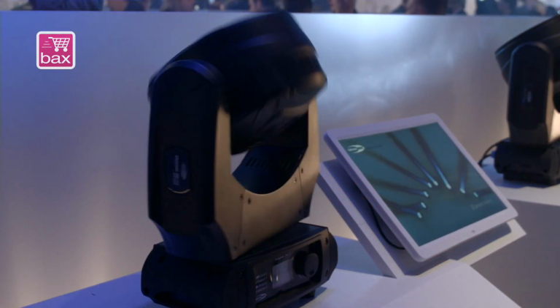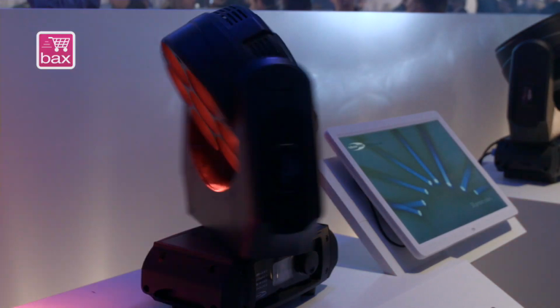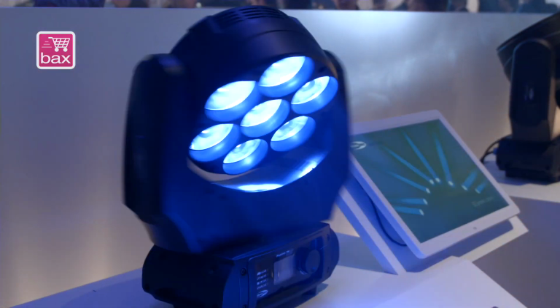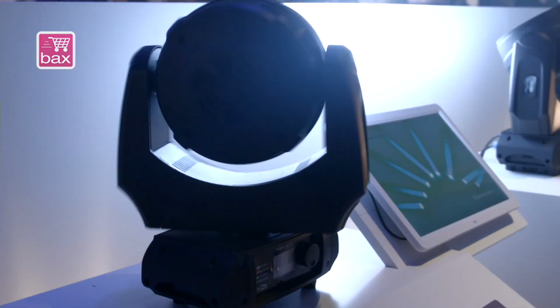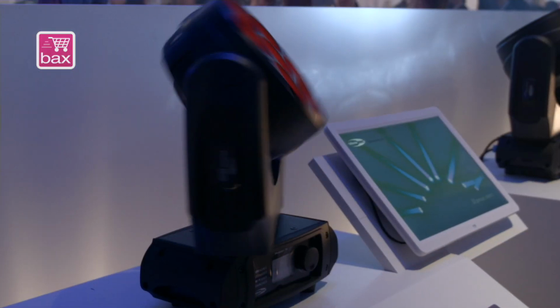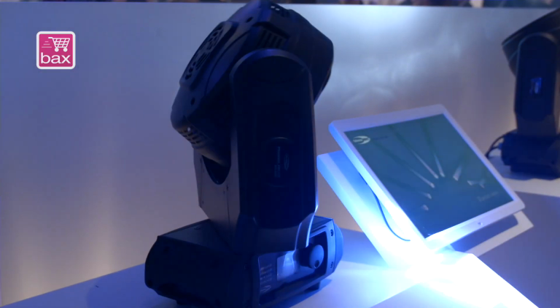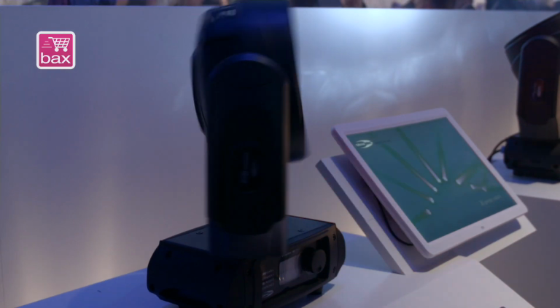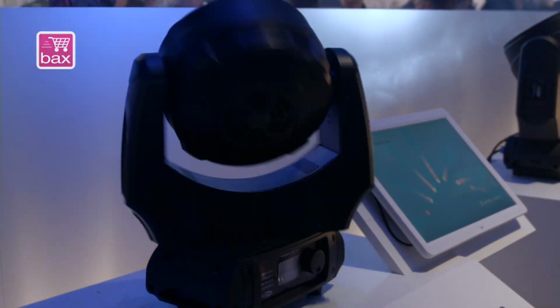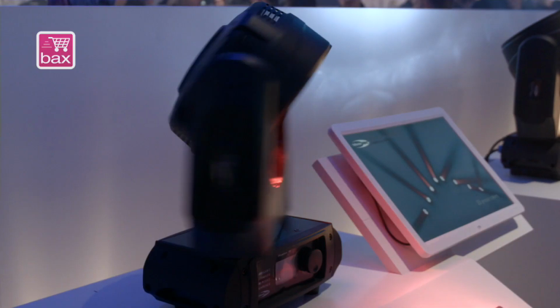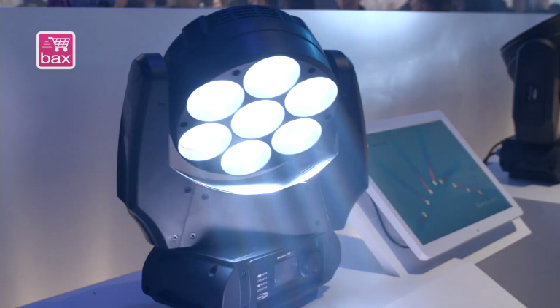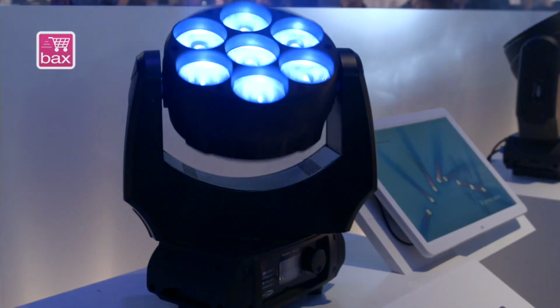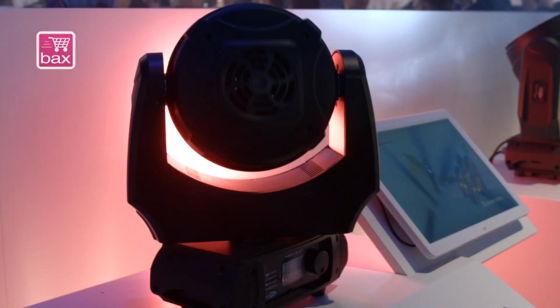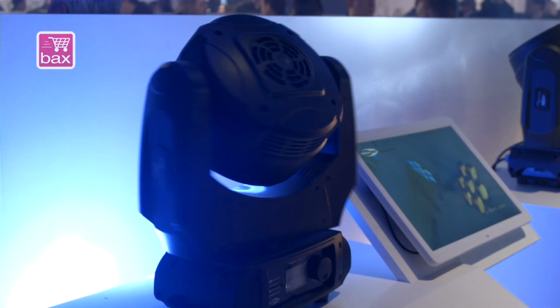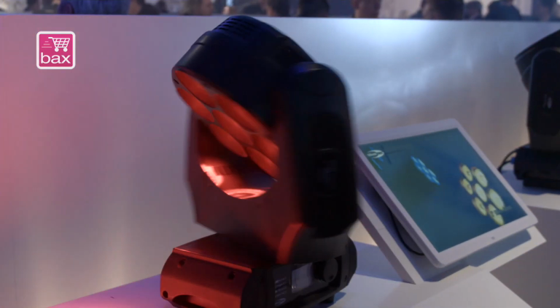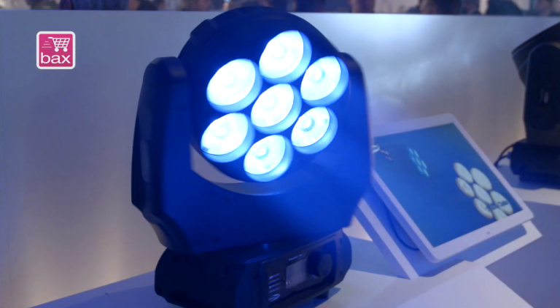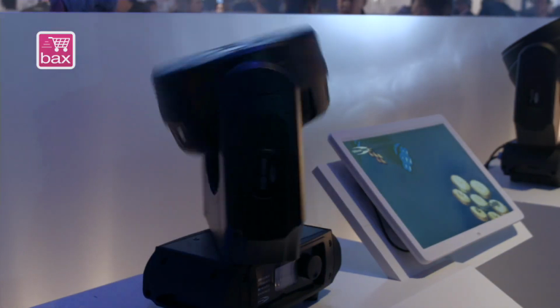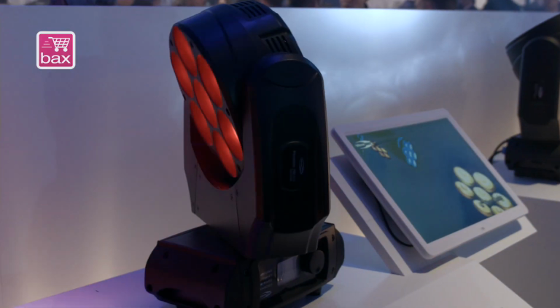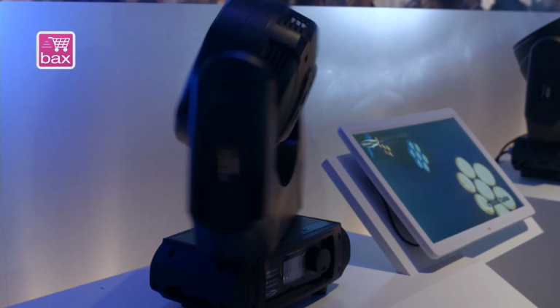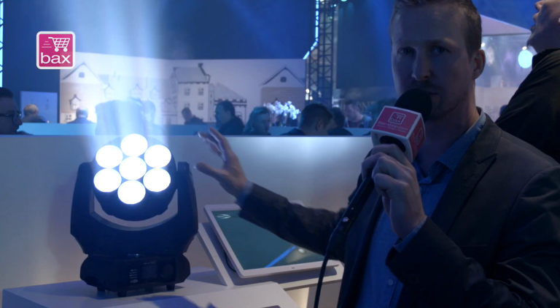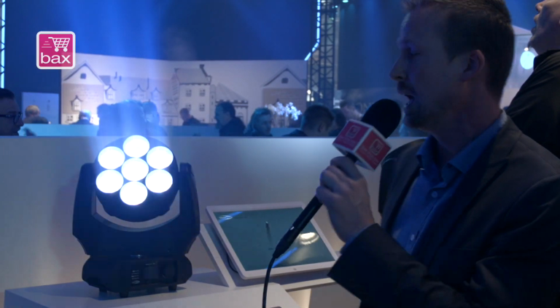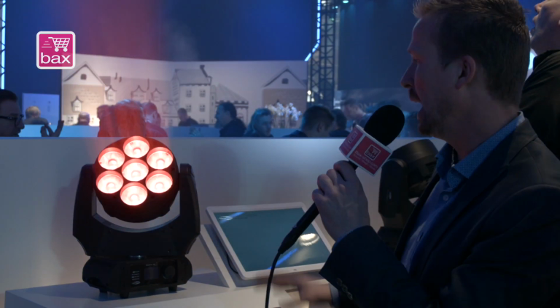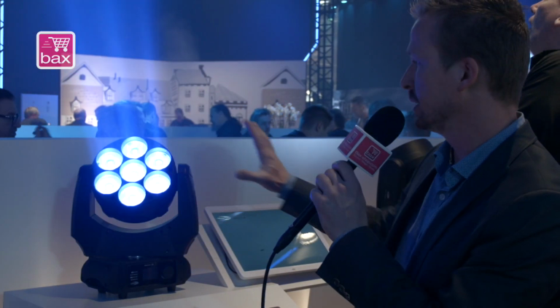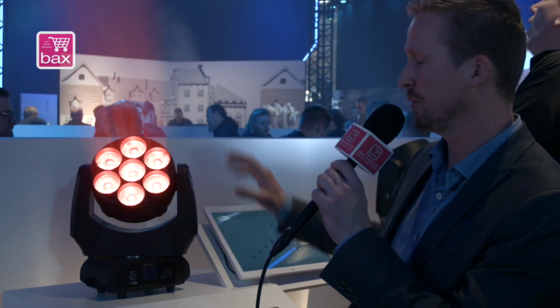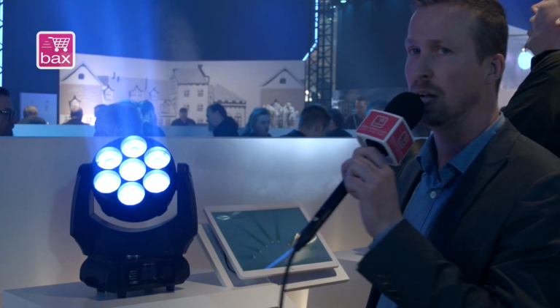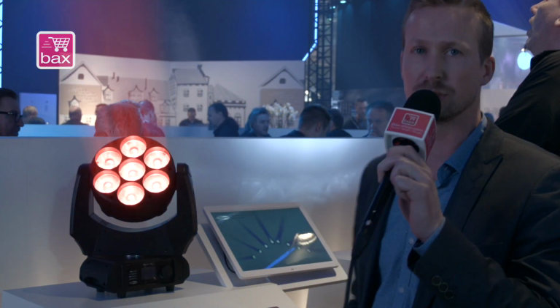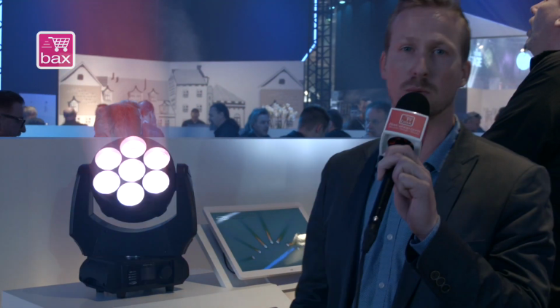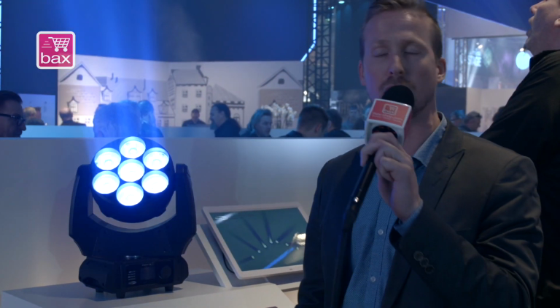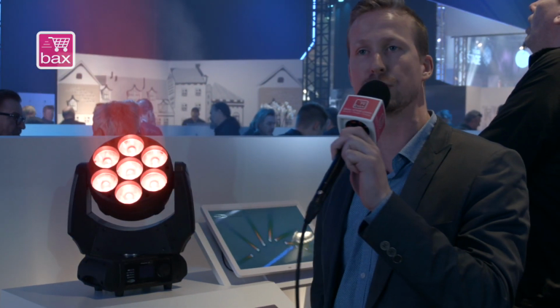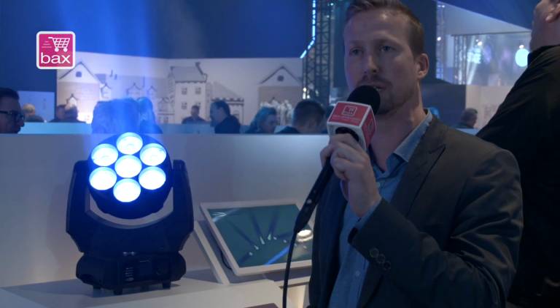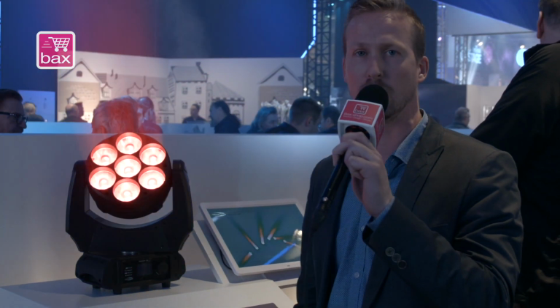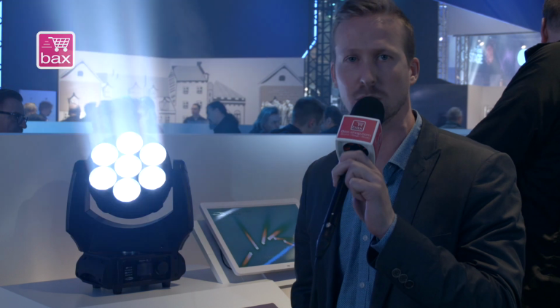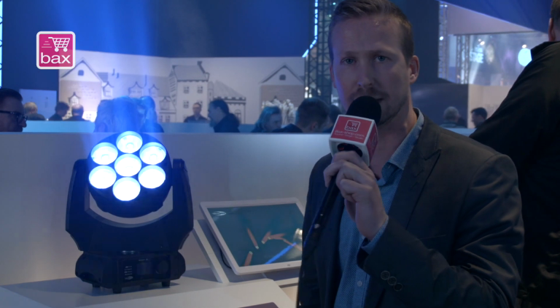As you can see, it's a very nice effect with large 60mm lenses and 7x 10W RGBW LEDs.